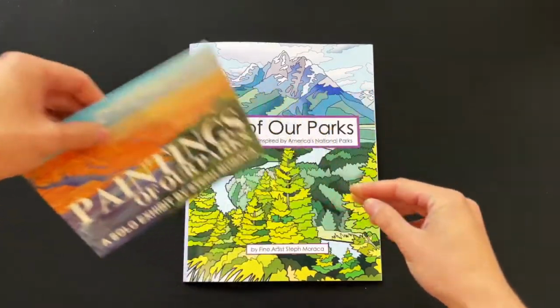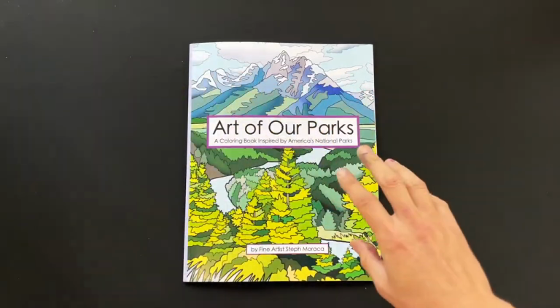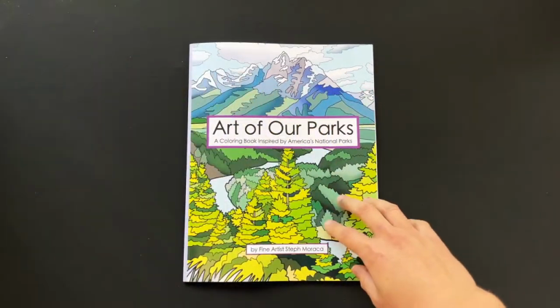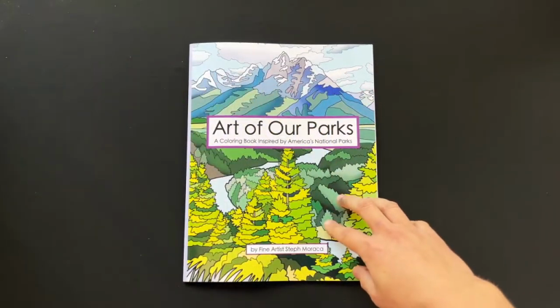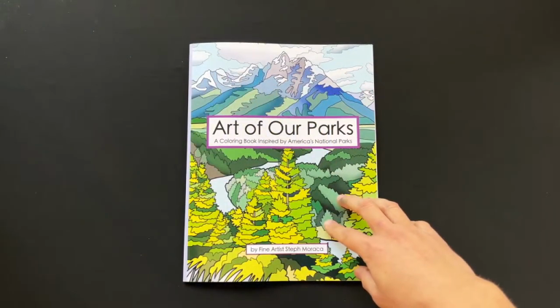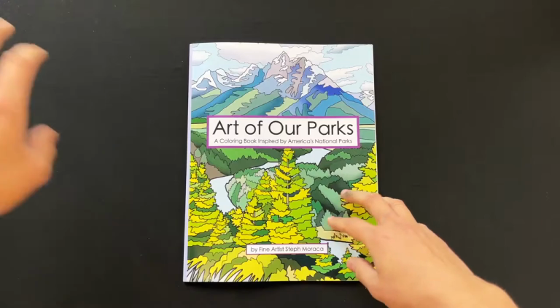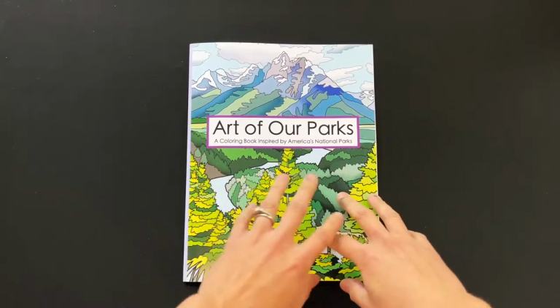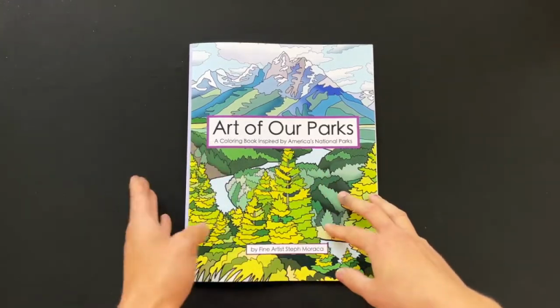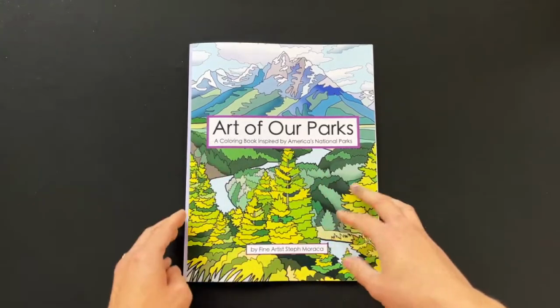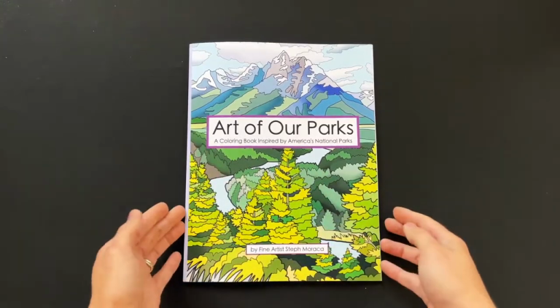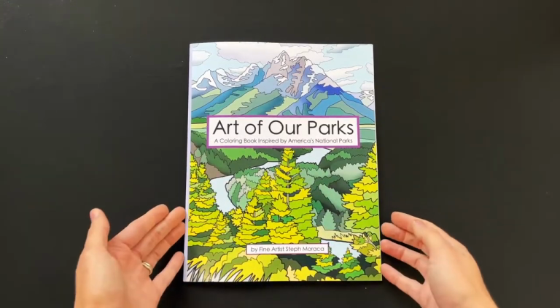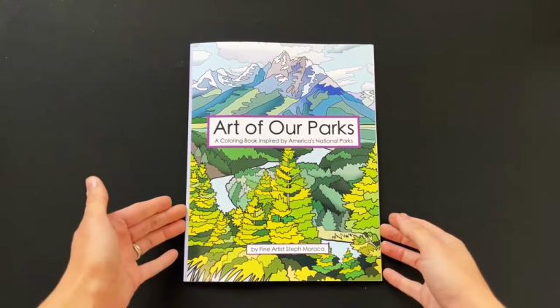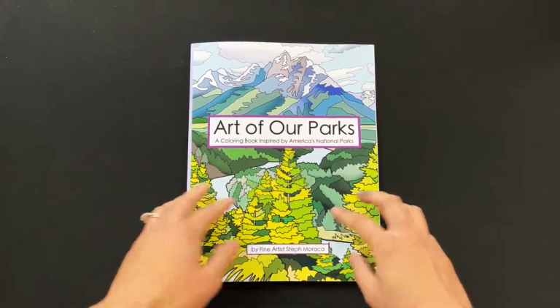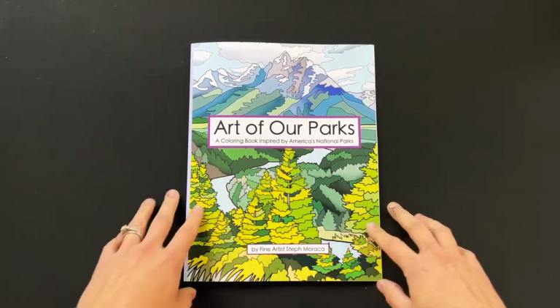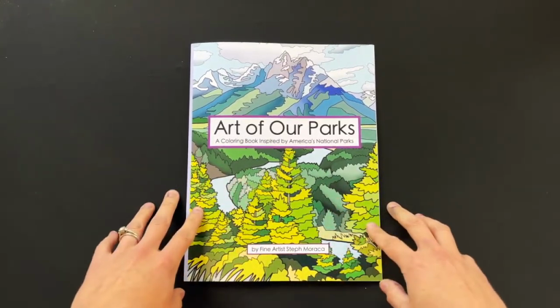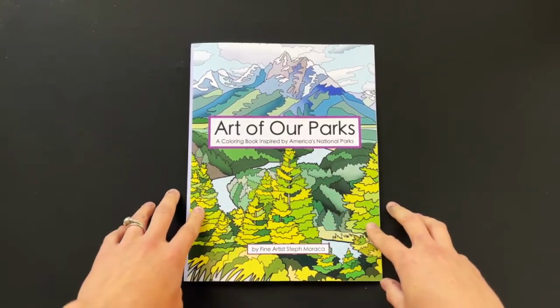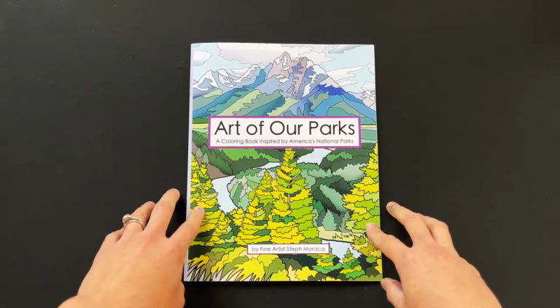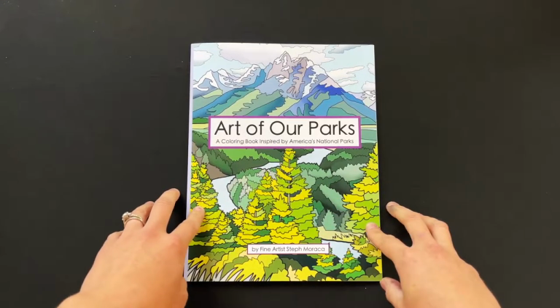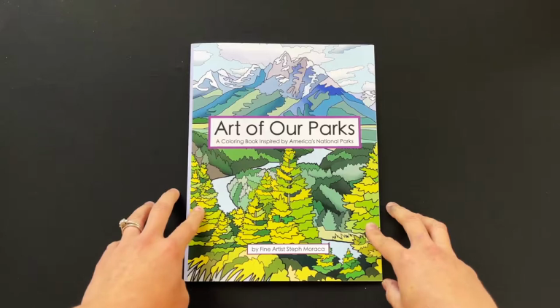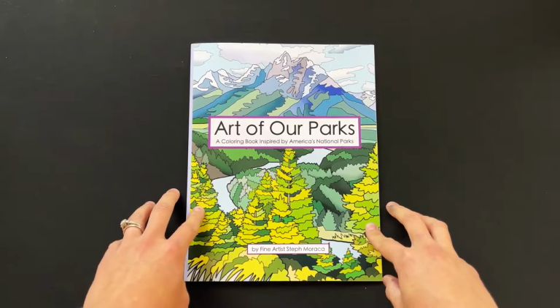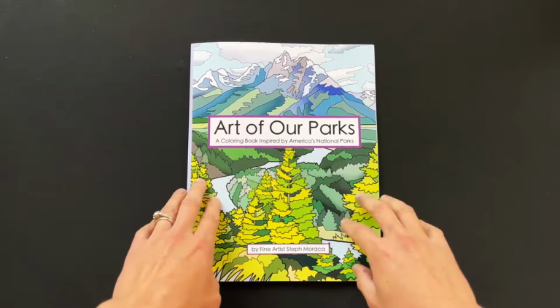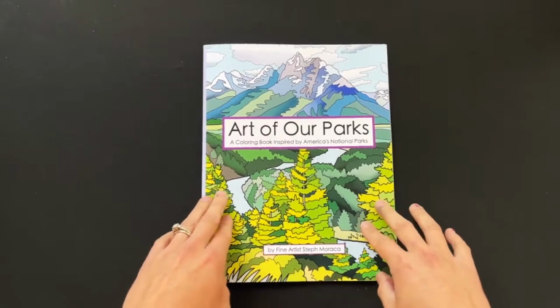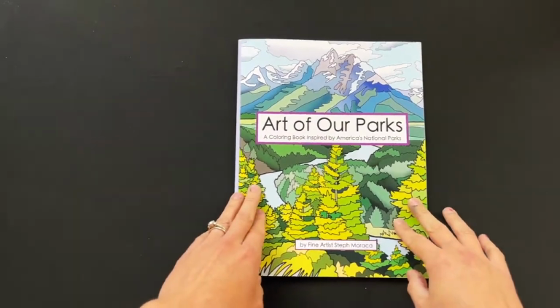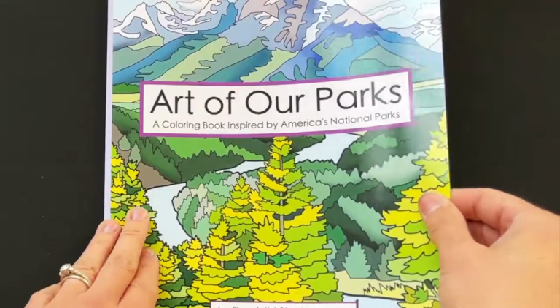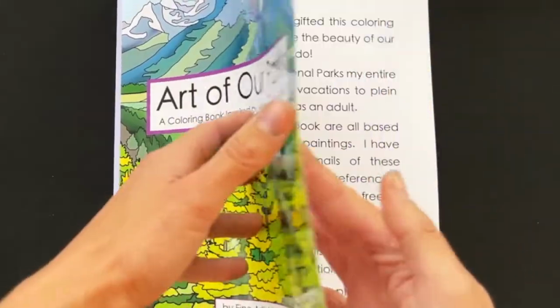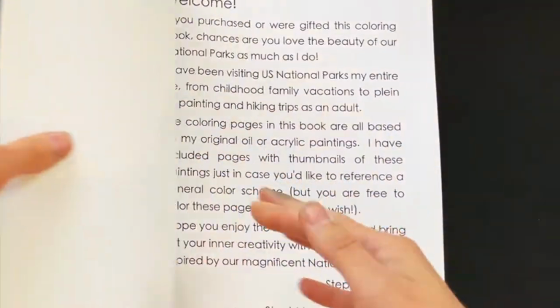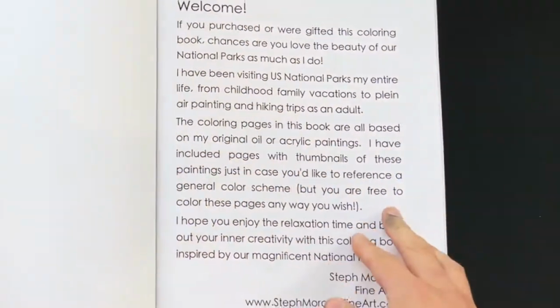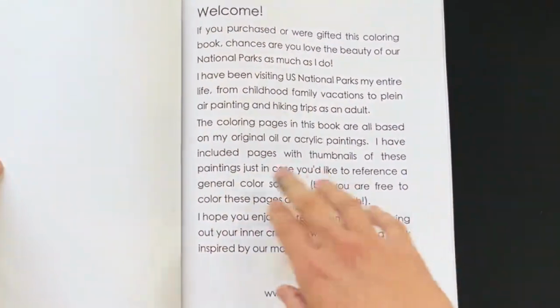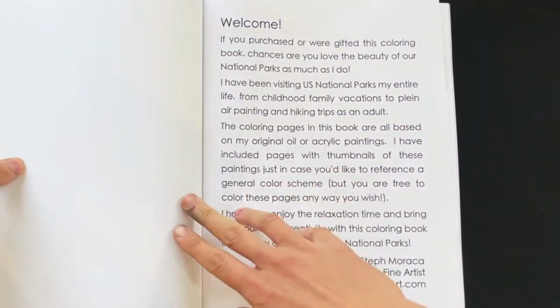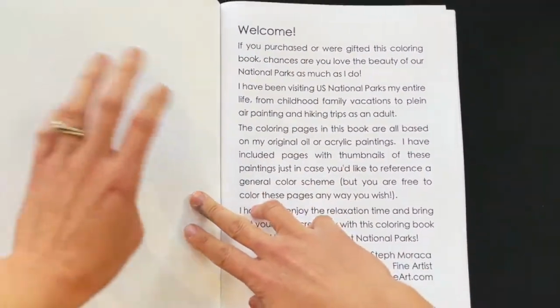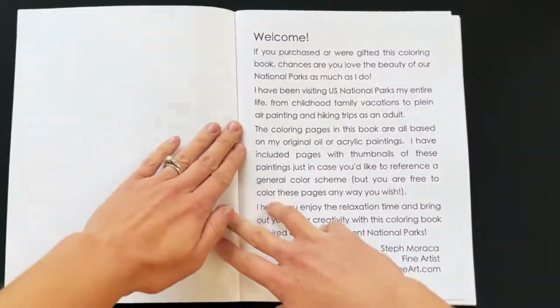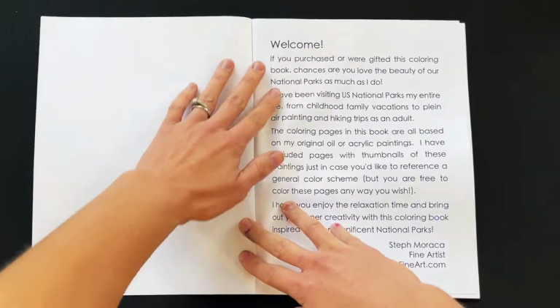But back to this coloring book — I'm going to do a quick walkthrough of each page so you can see what's inside. We have a welcome page.